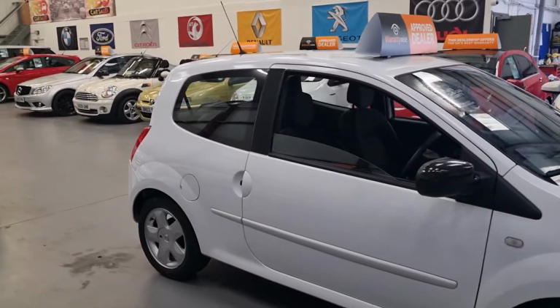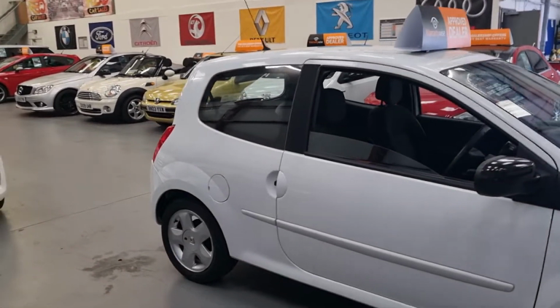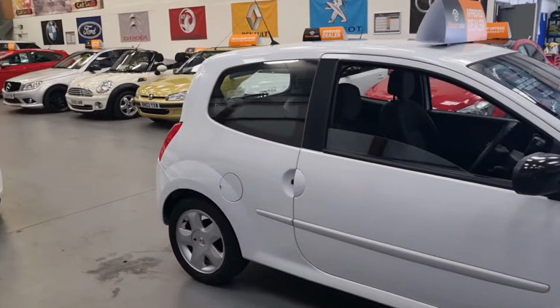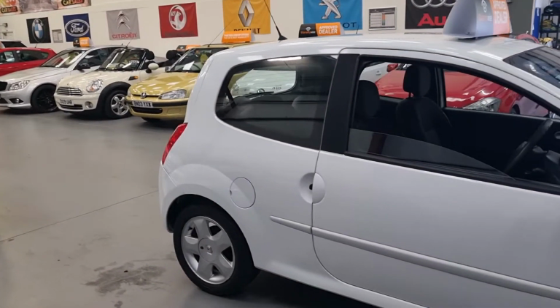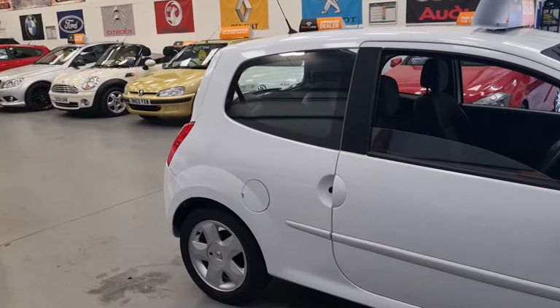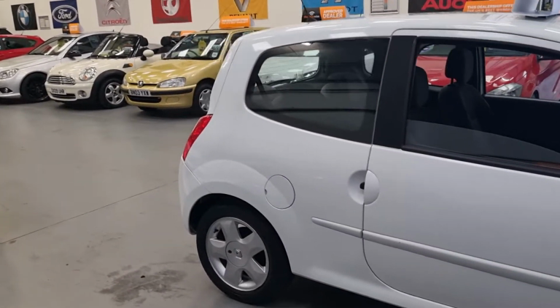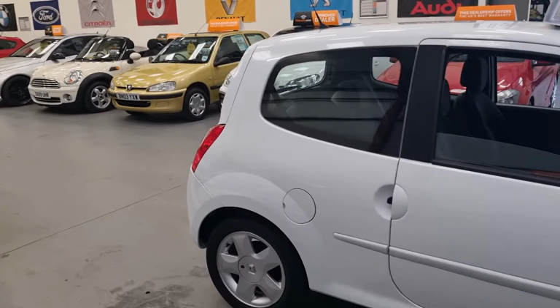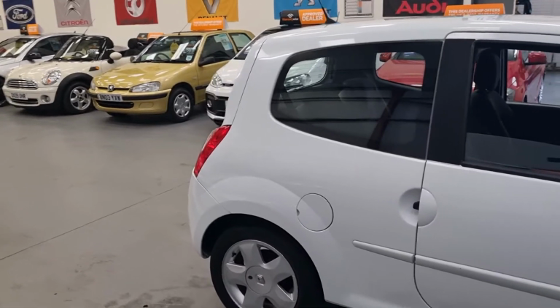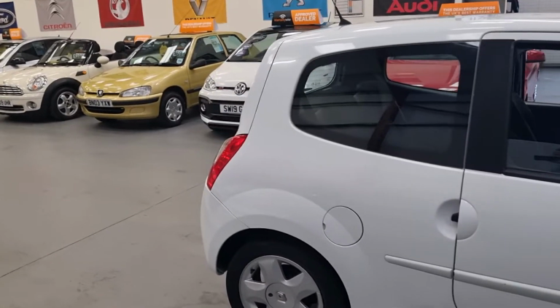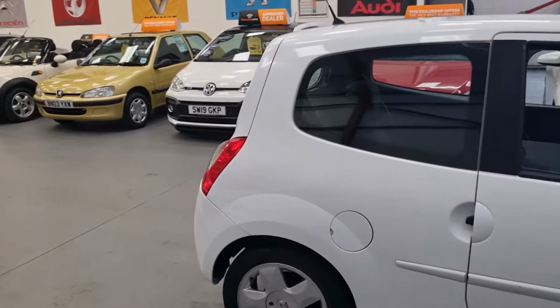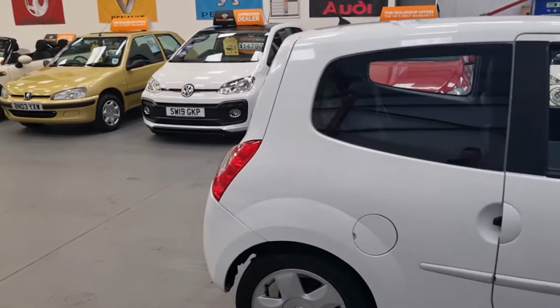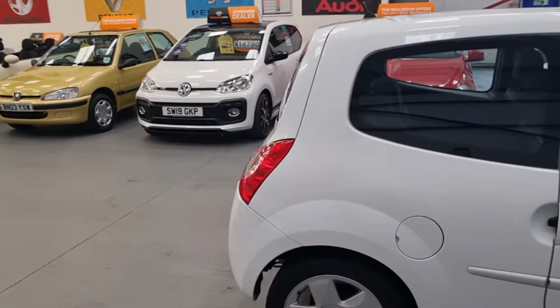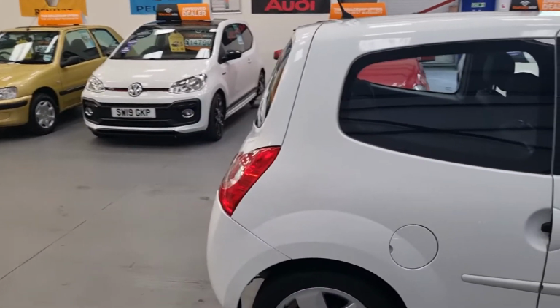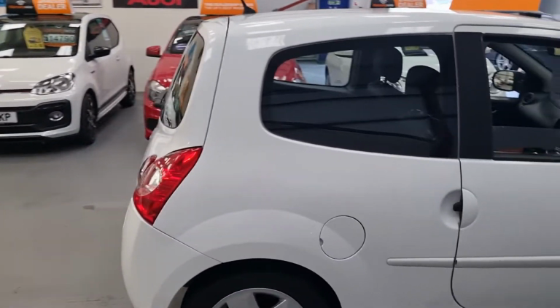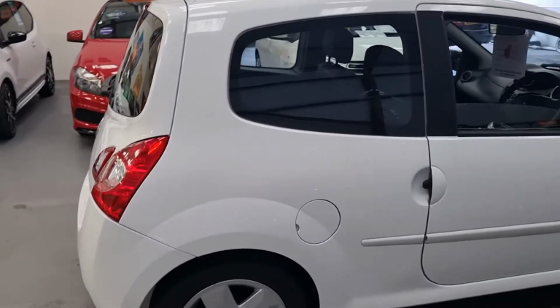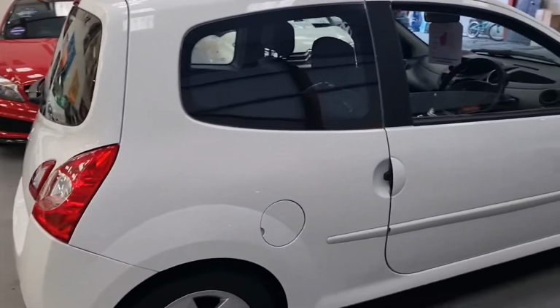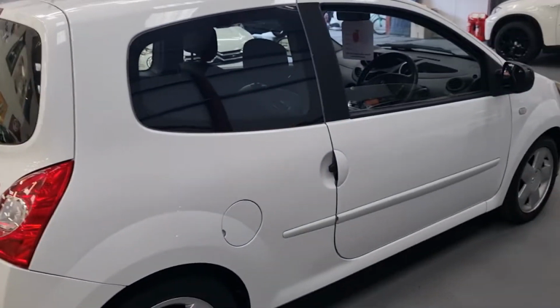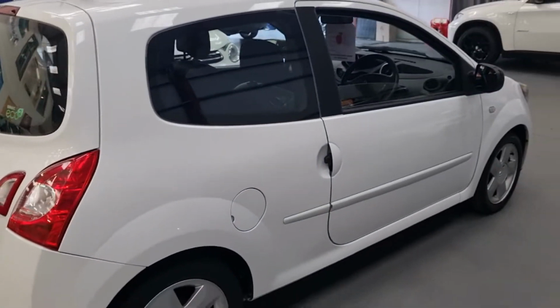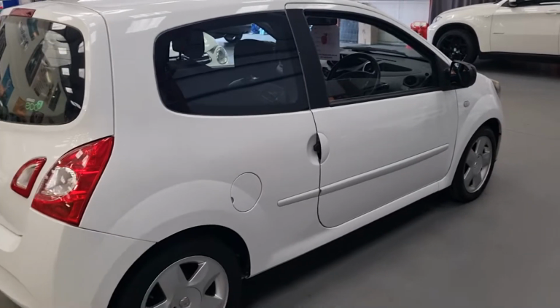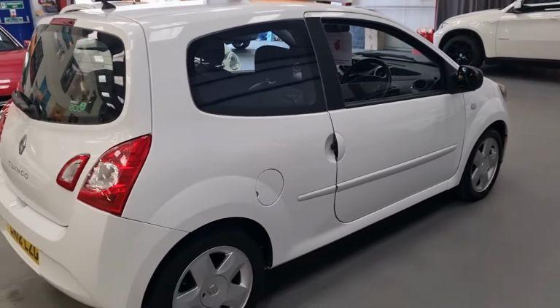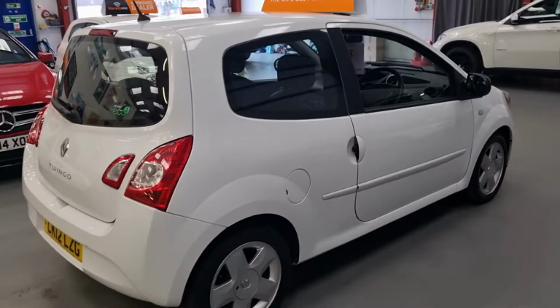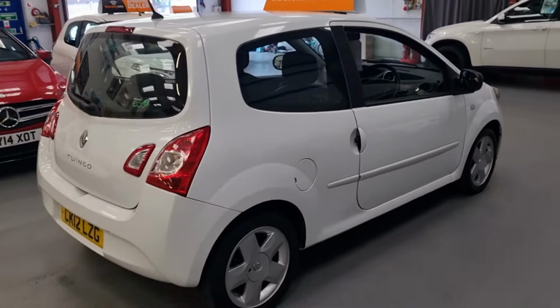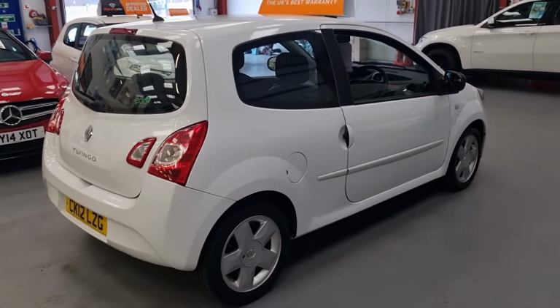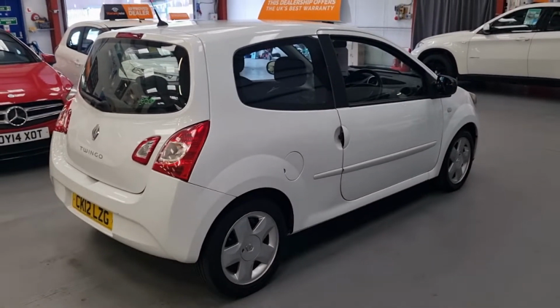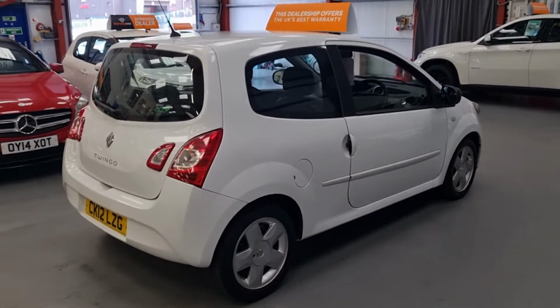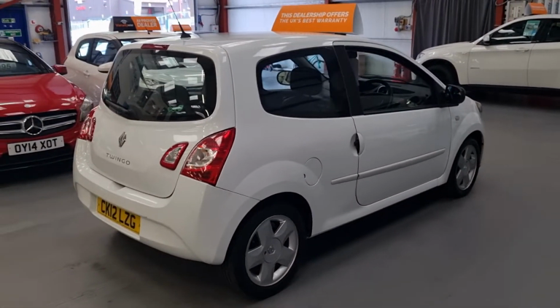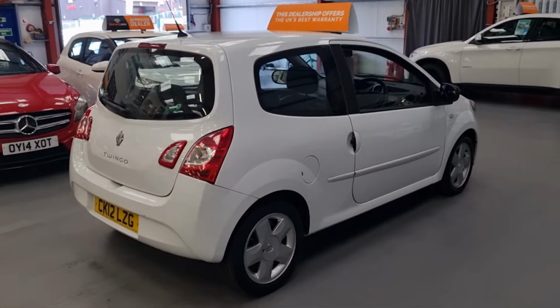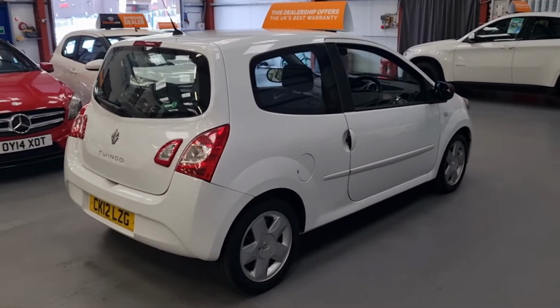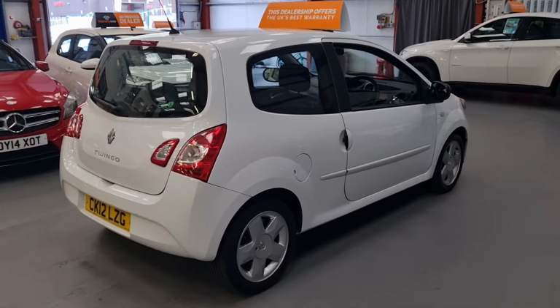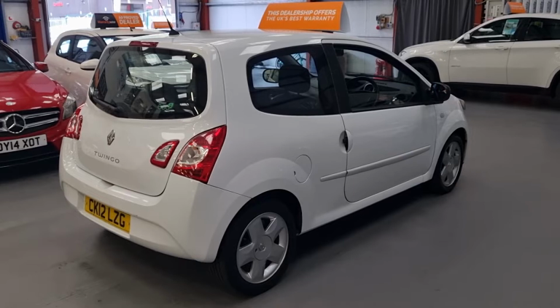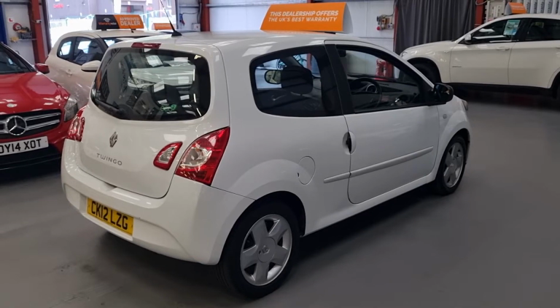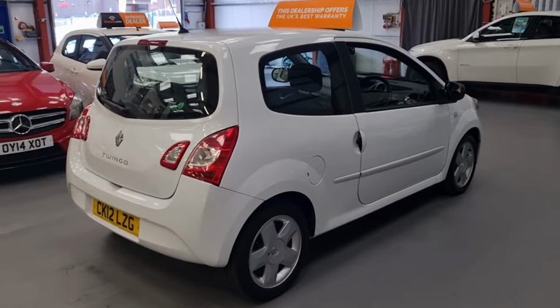It's got rear tints, really good on fuel, and obviously petrol so you don't get any clogging up. Road tax is only 30 pounds a year.